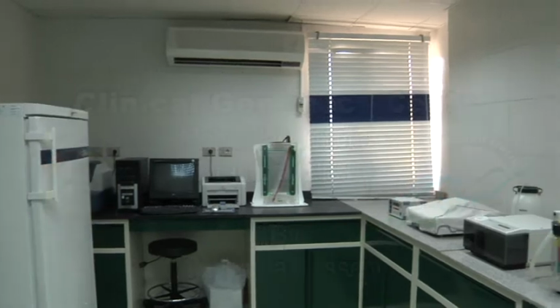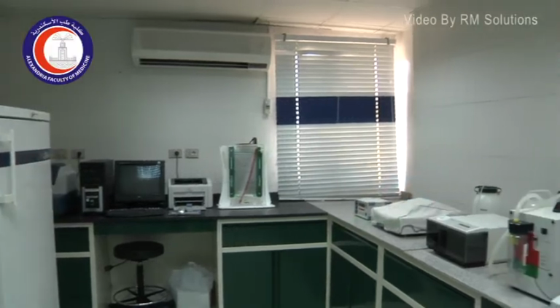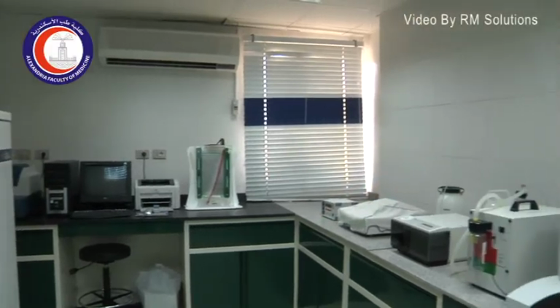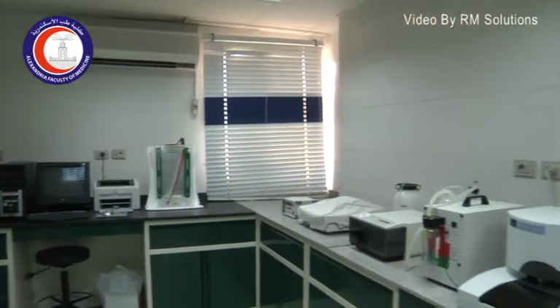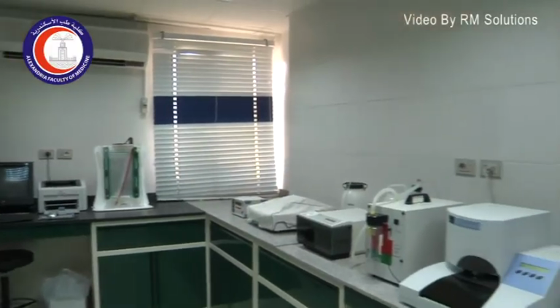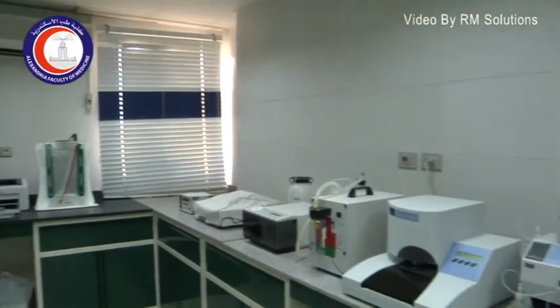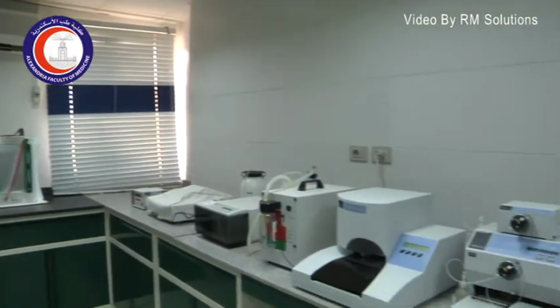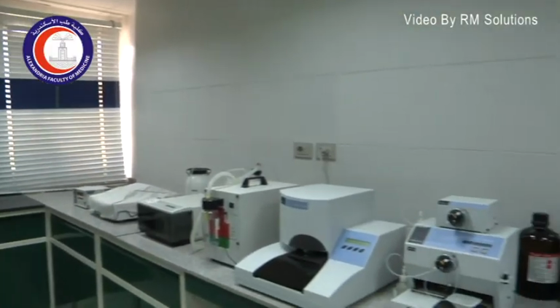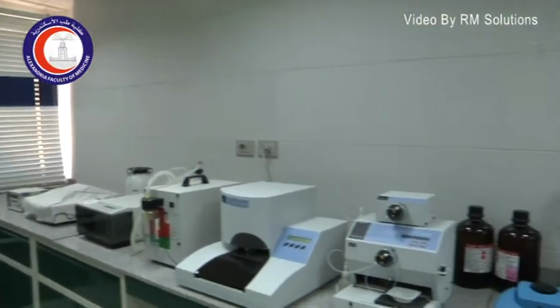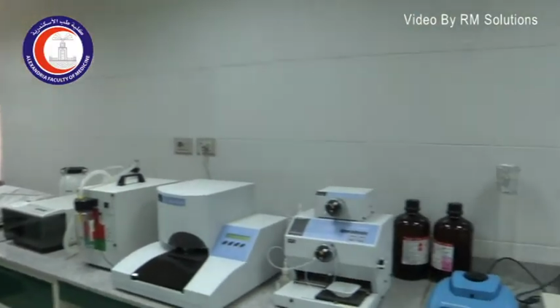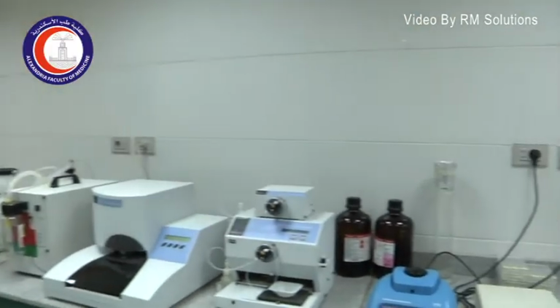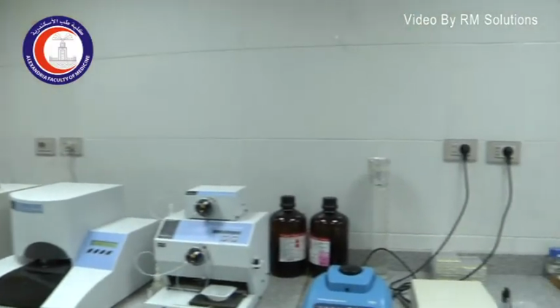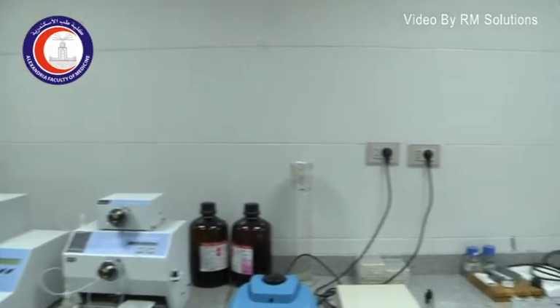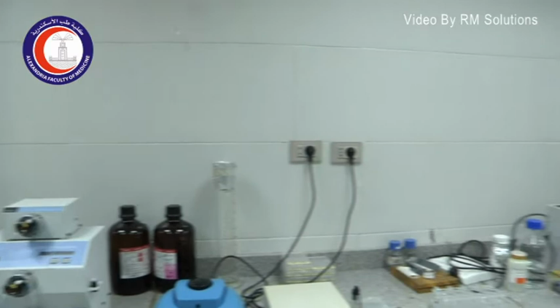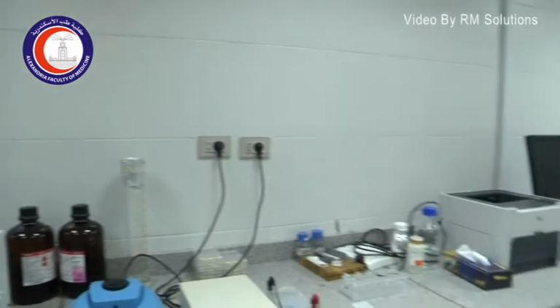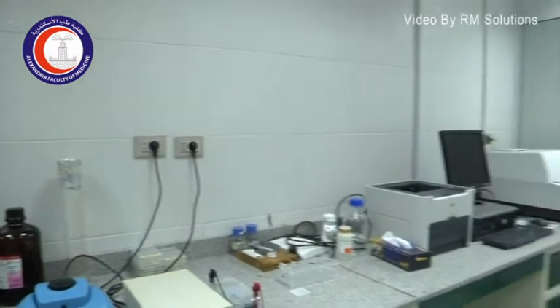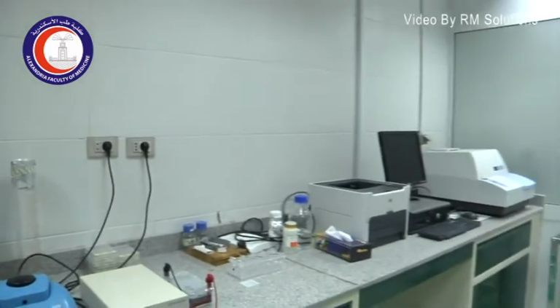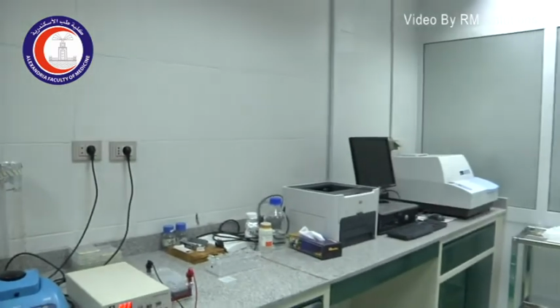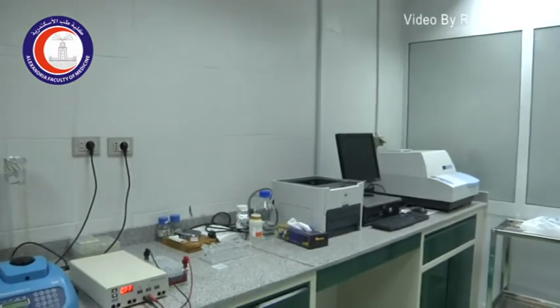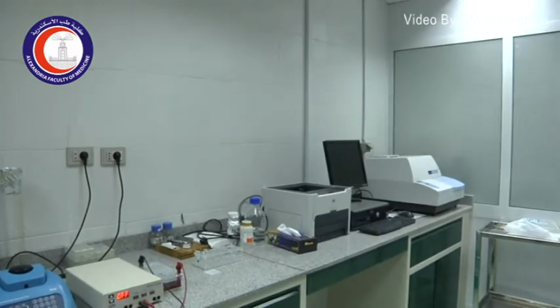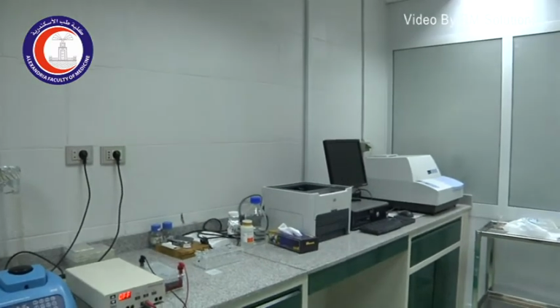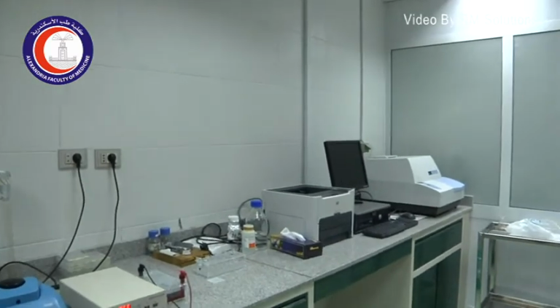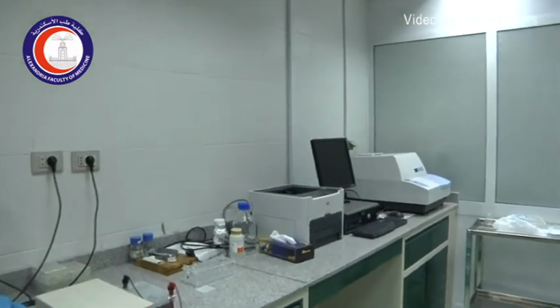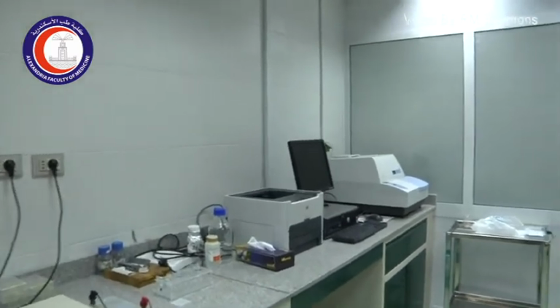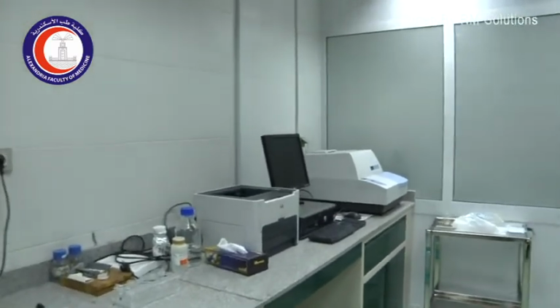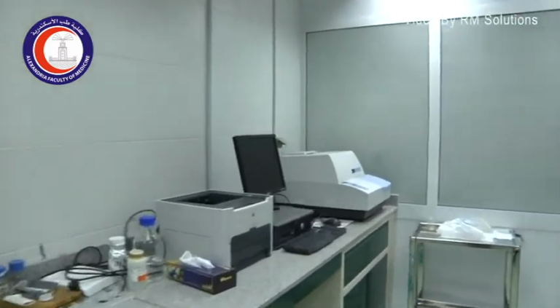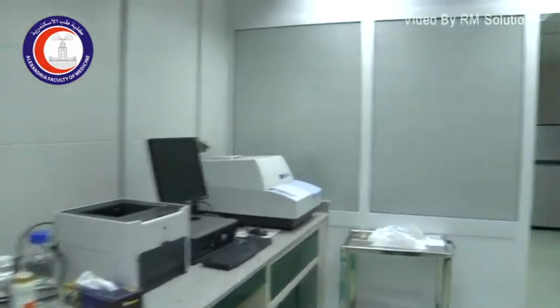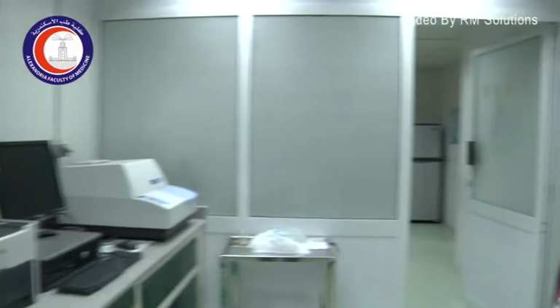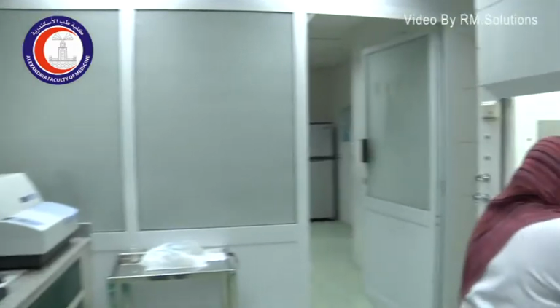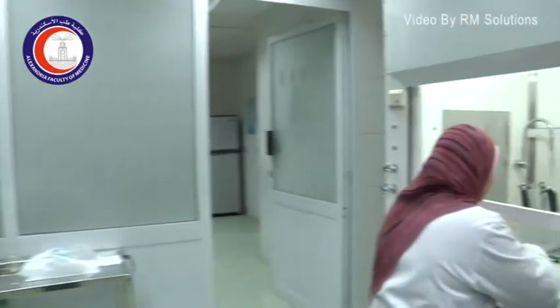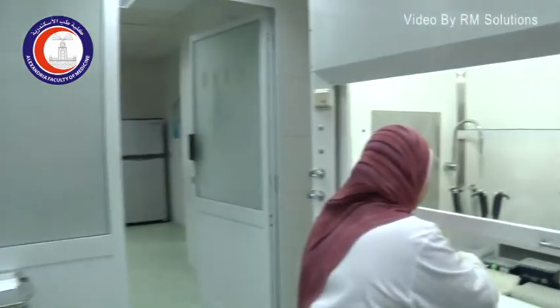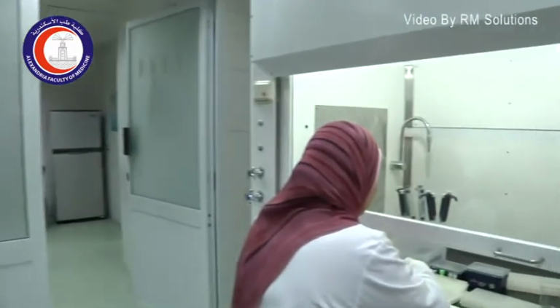This is the Molecular Genetics Lab, which is present in the Clinical Genomic Center in Alexandria Faculty of Medicine, in the new hospital.